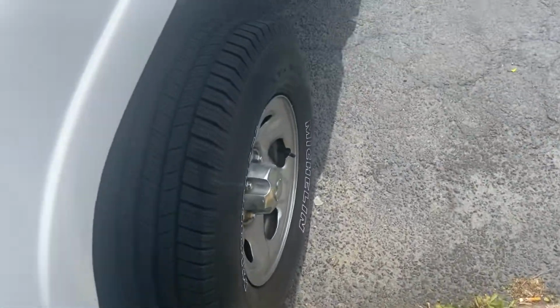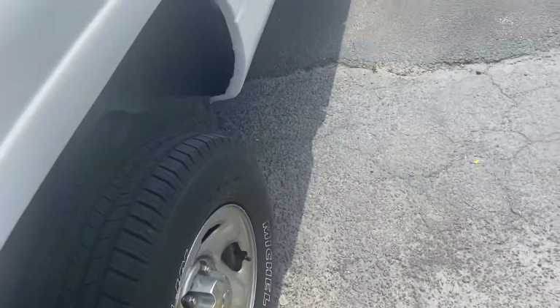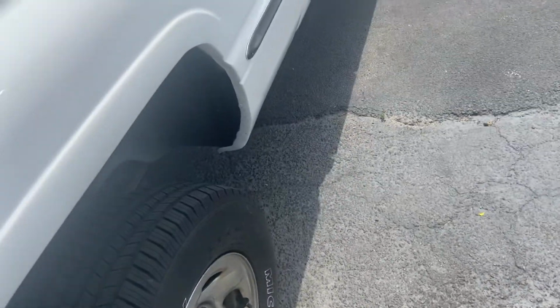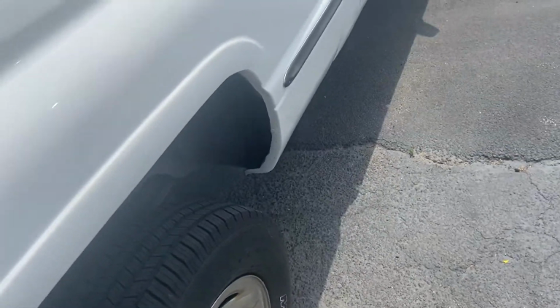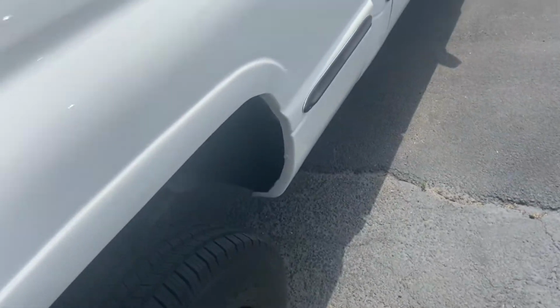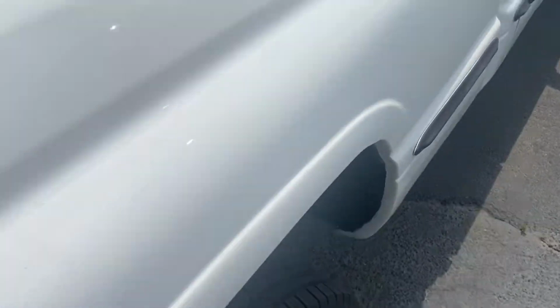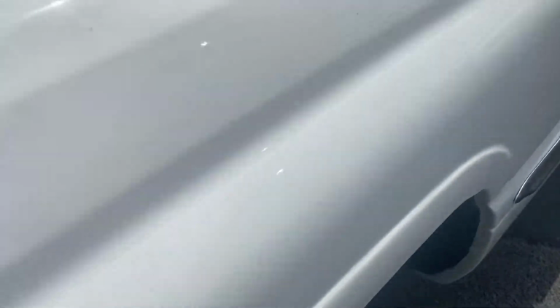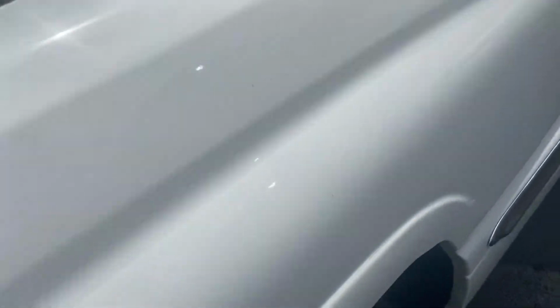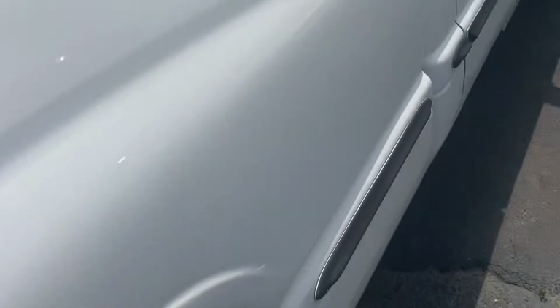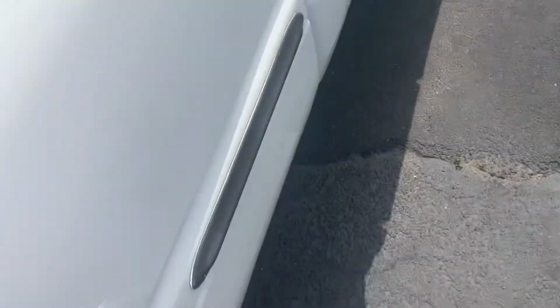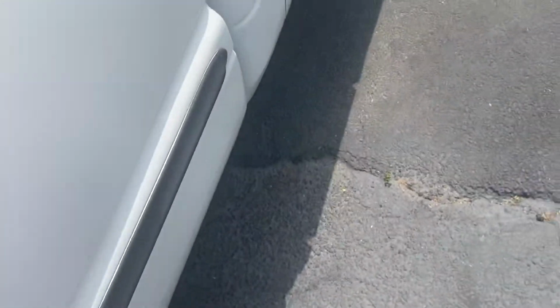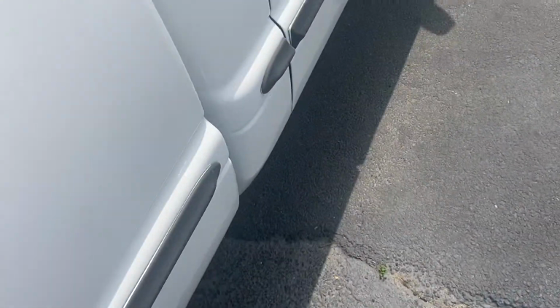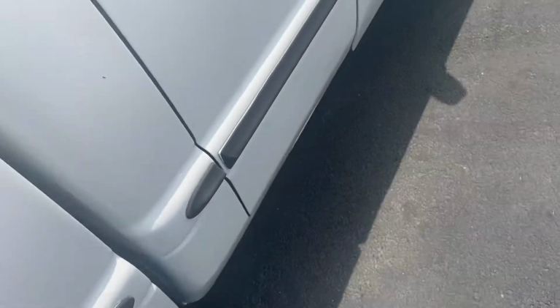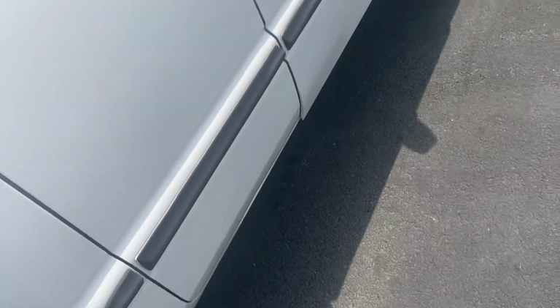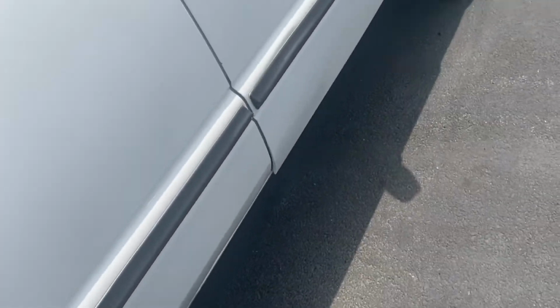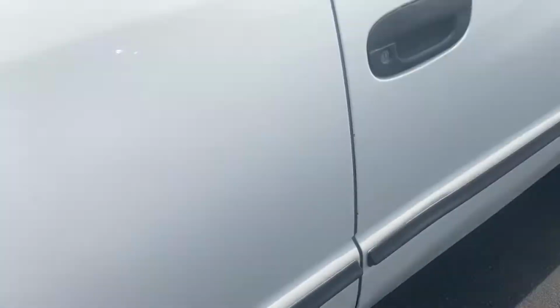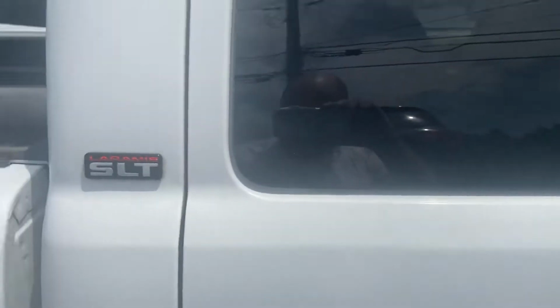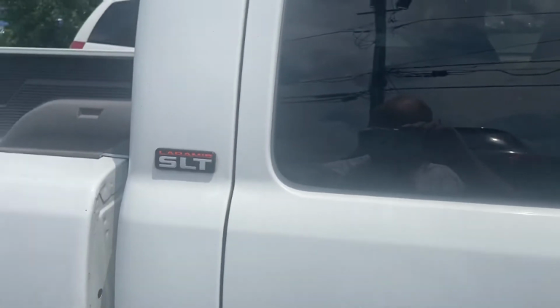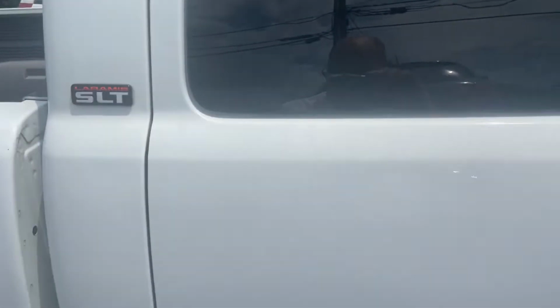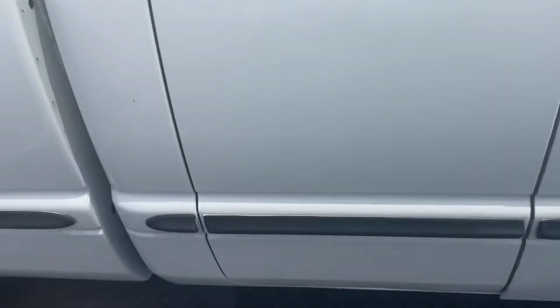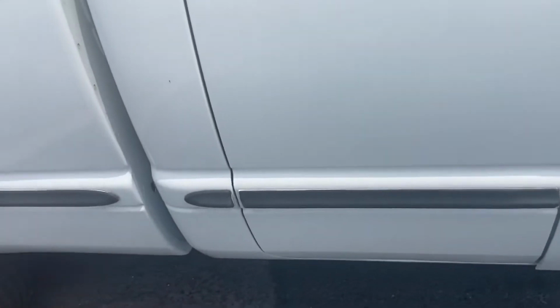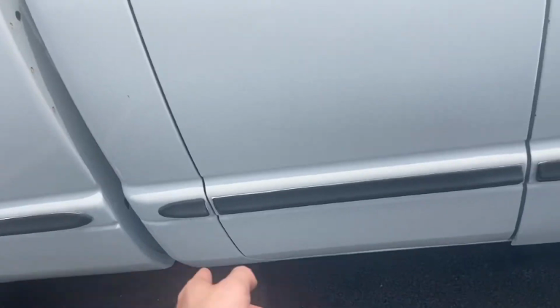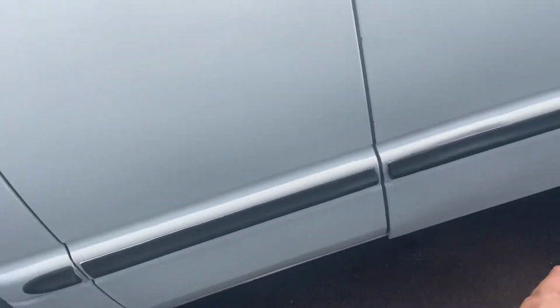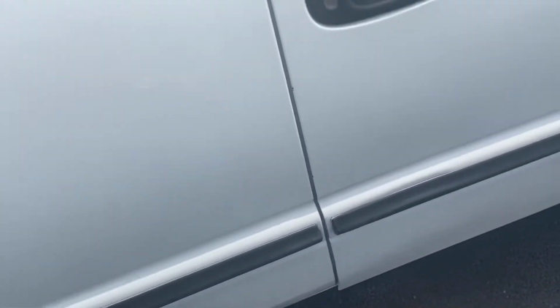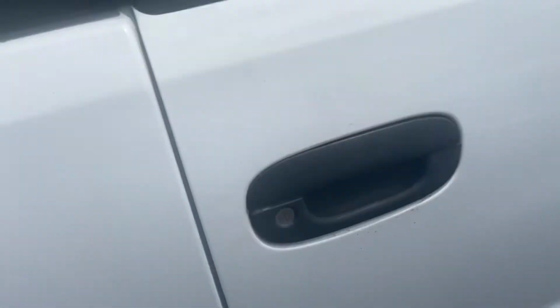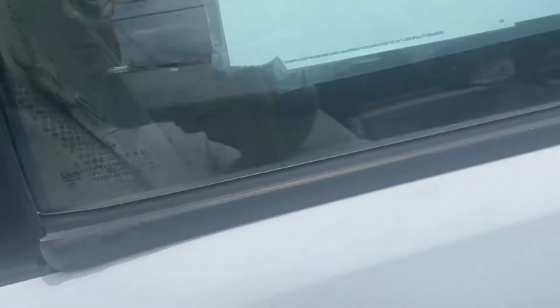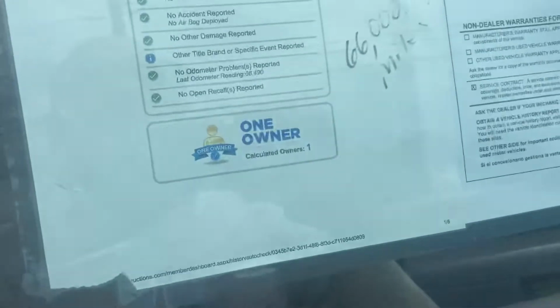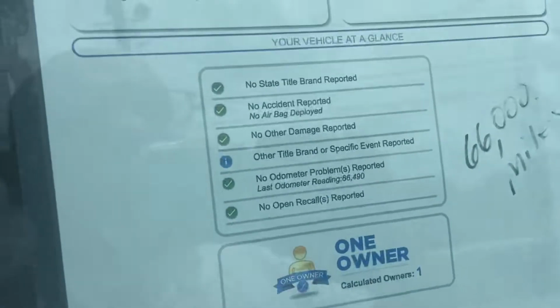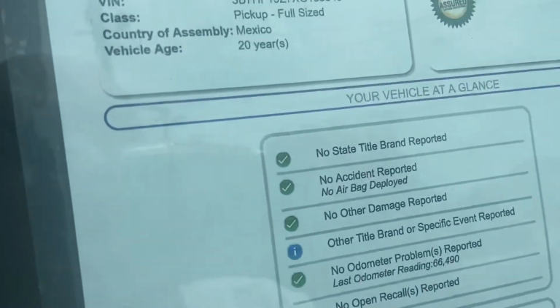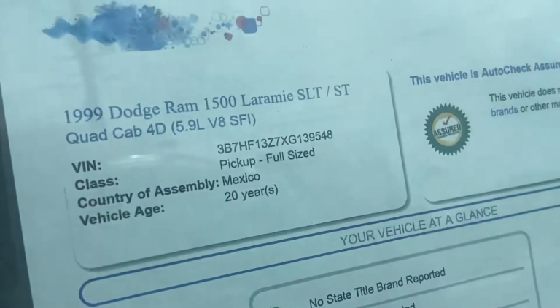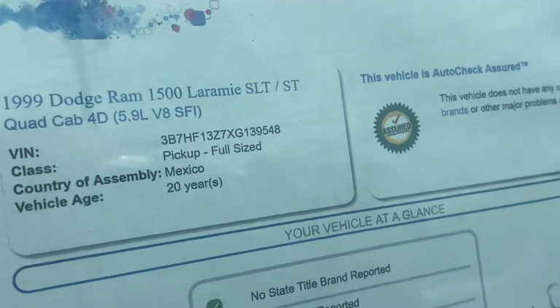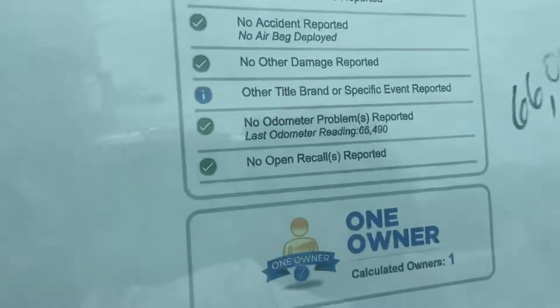Like I said, it looks all there and it's only got 66,000 miles, so it'll make a good truck for somebody. This is the Laramie SLT trim. It has your AutoCheck here.